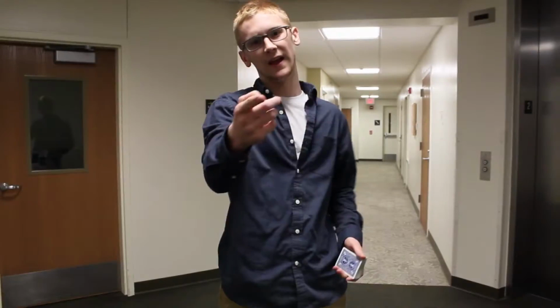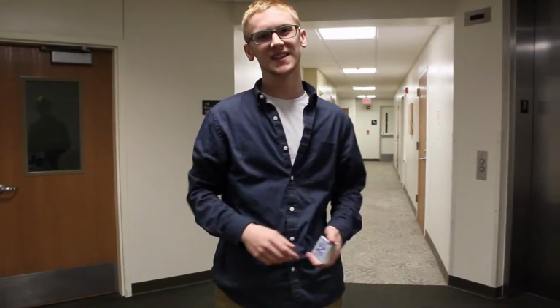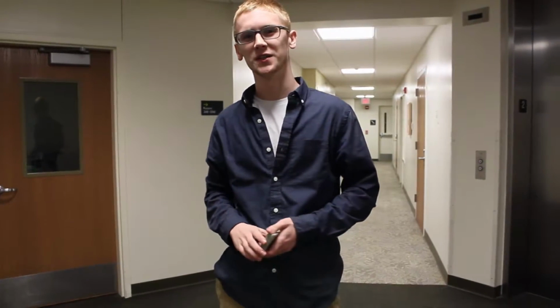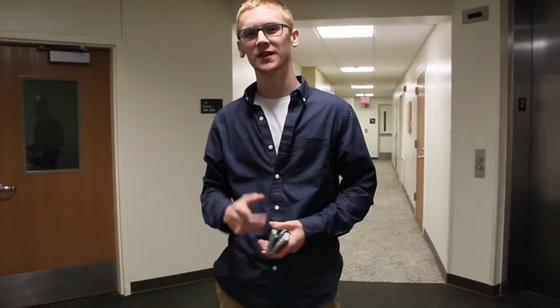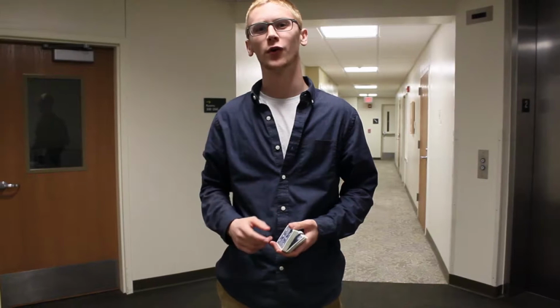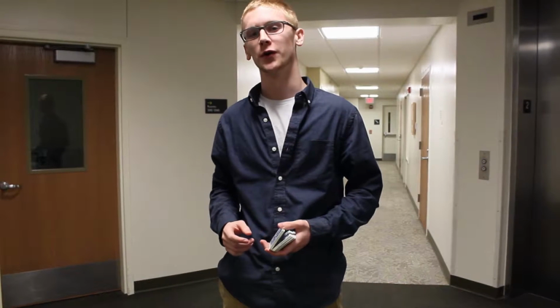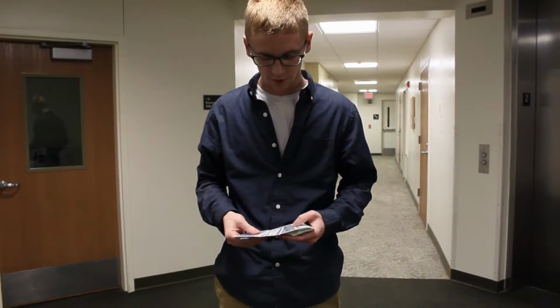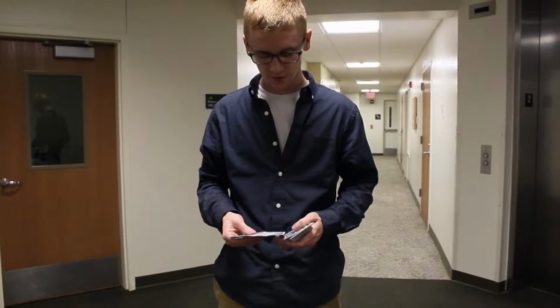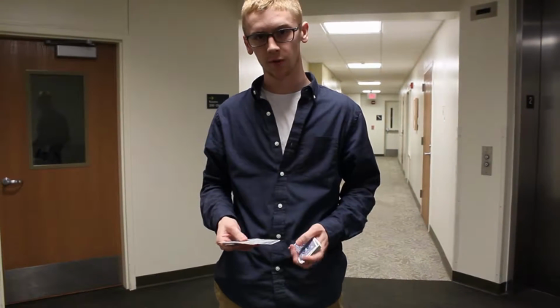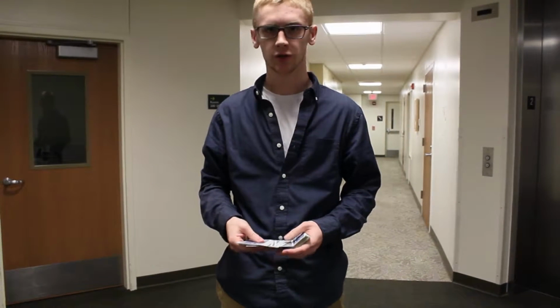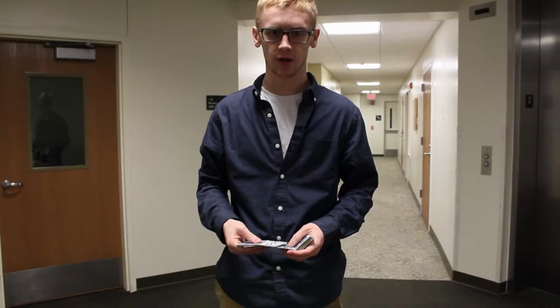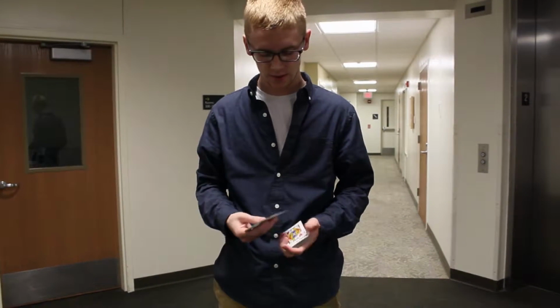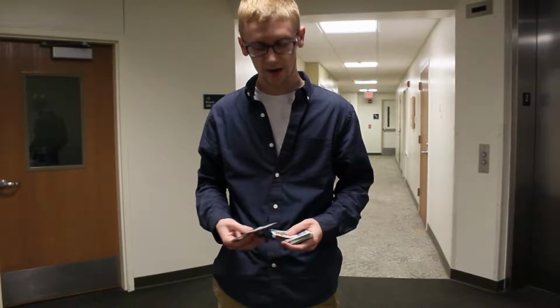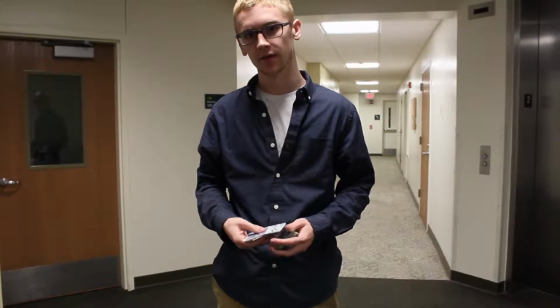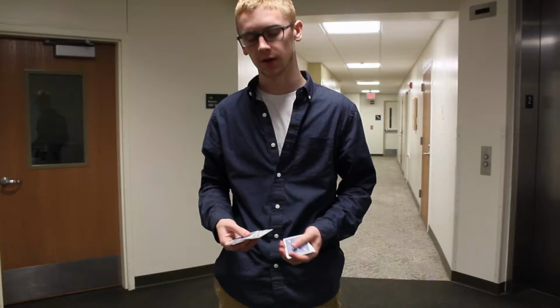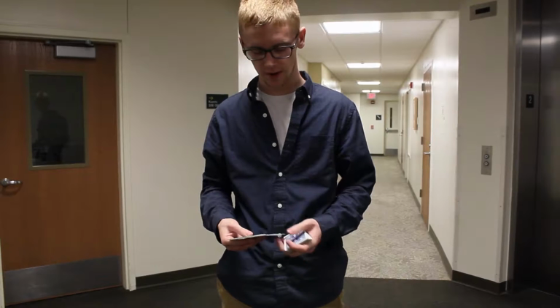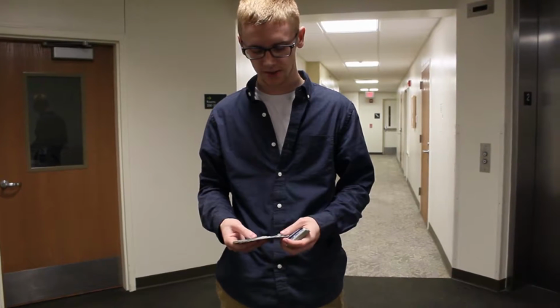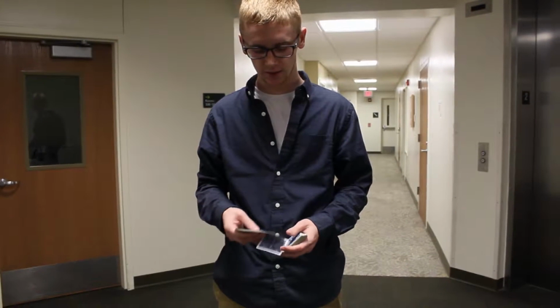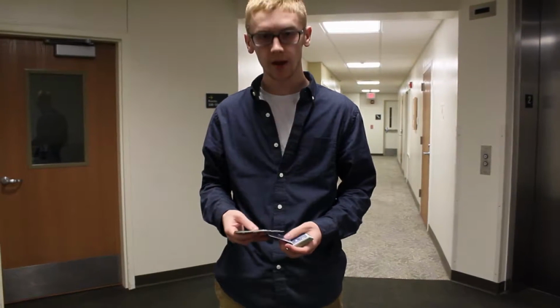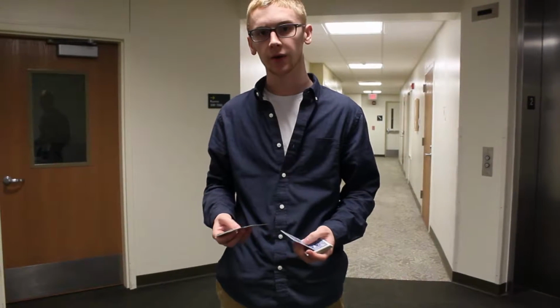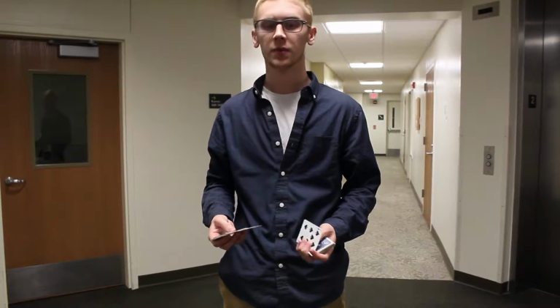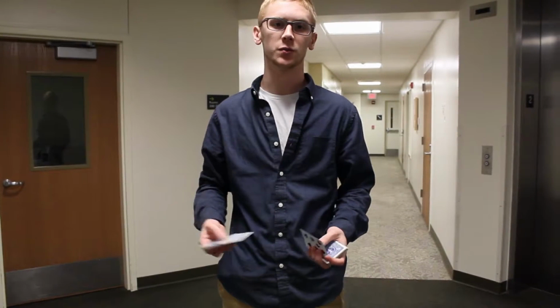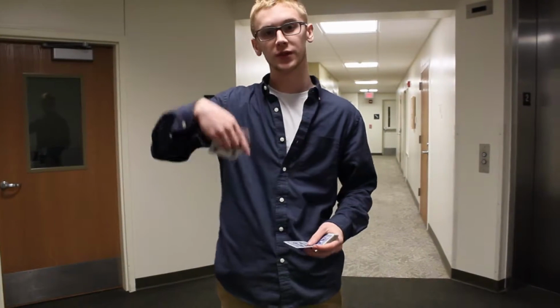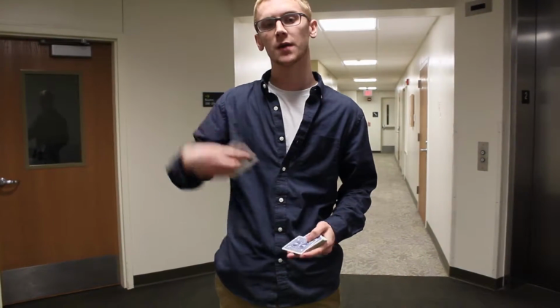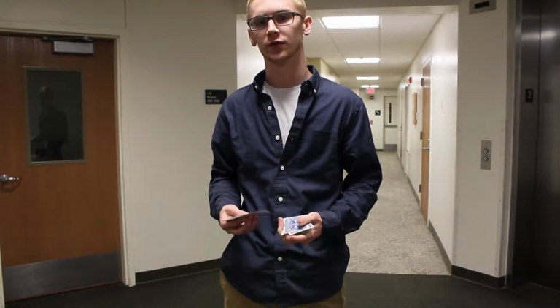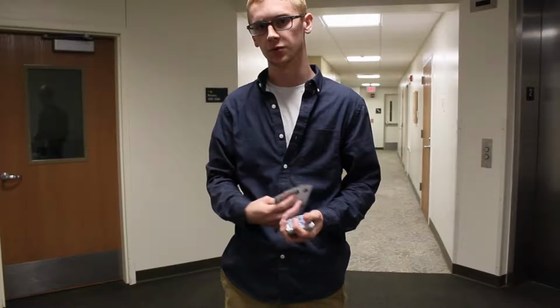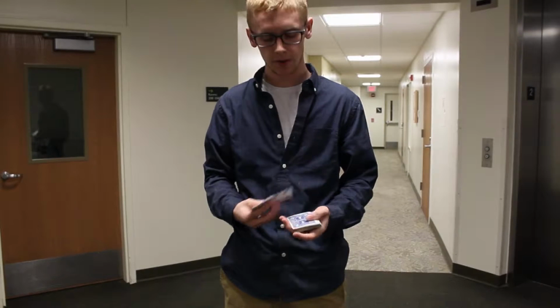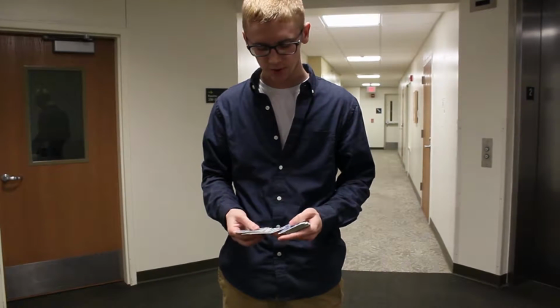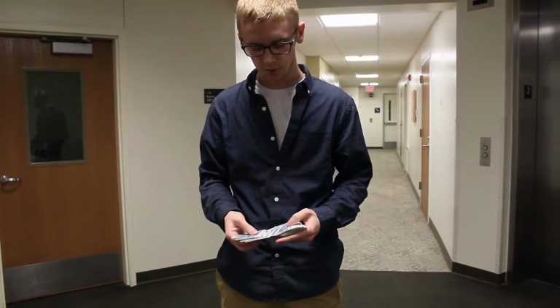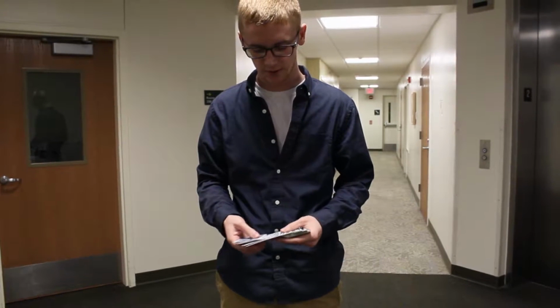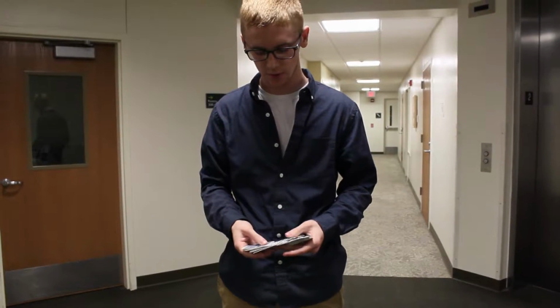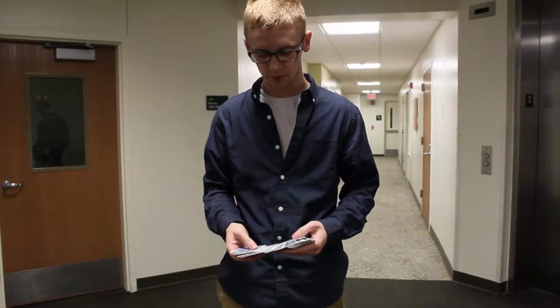Hey guys, thanks for watching that trick. Now let's go to our tutorial. So this is a turnover — it's a trick I've kind of invented myself. I haven't seen anything on the internet on how to do it, but if there is one, please drop a comment to give credit to those people. But this is a really cool trick that I came up with just messing around.